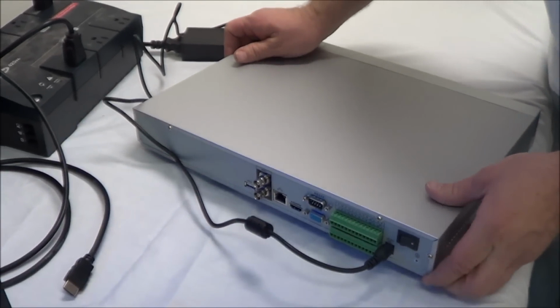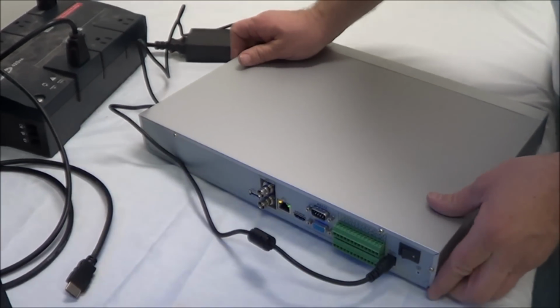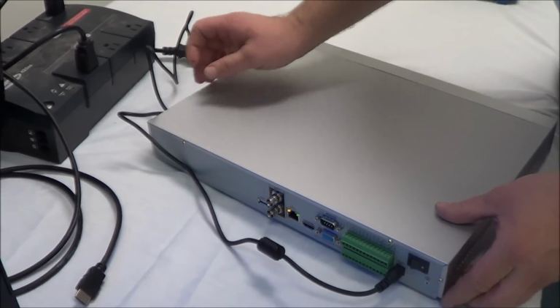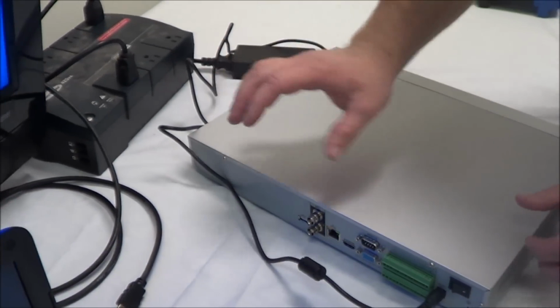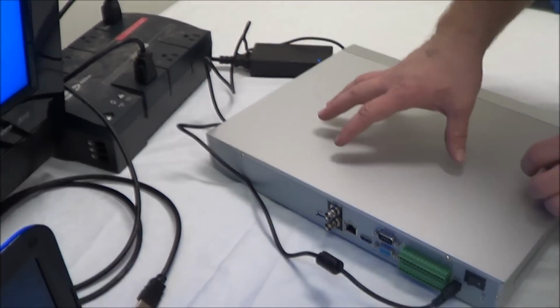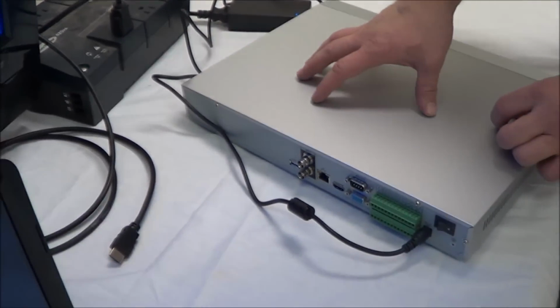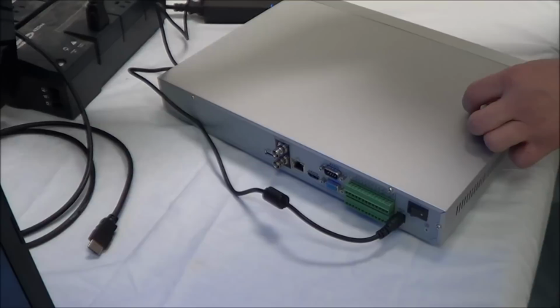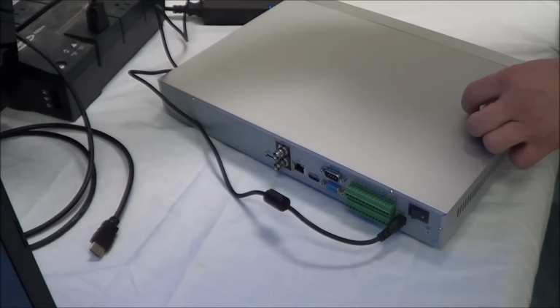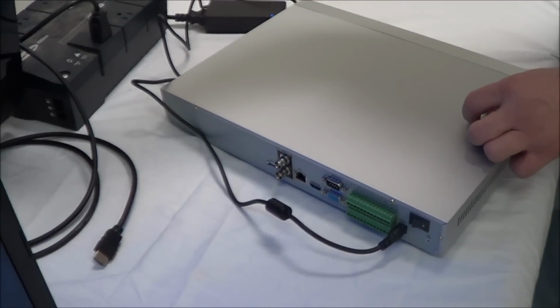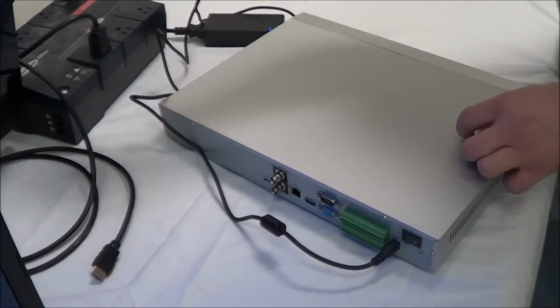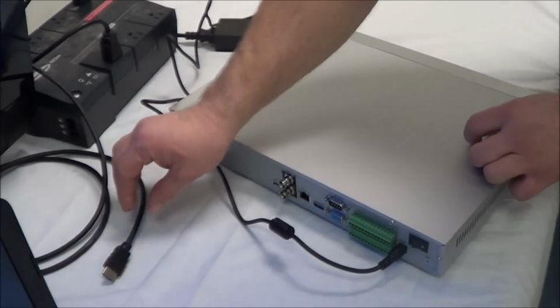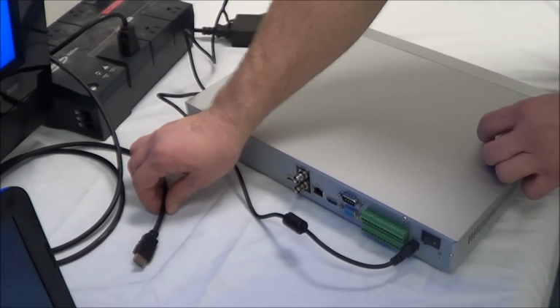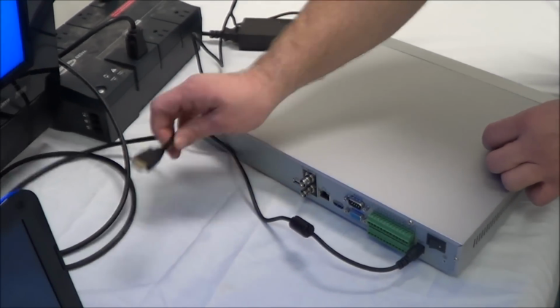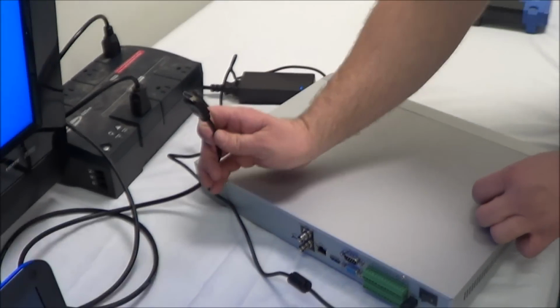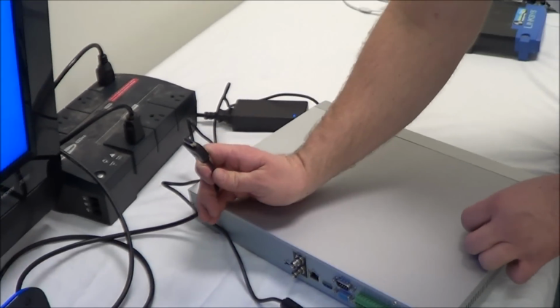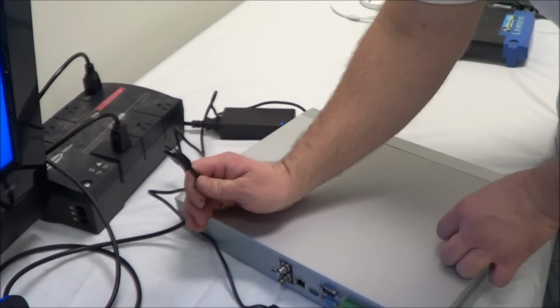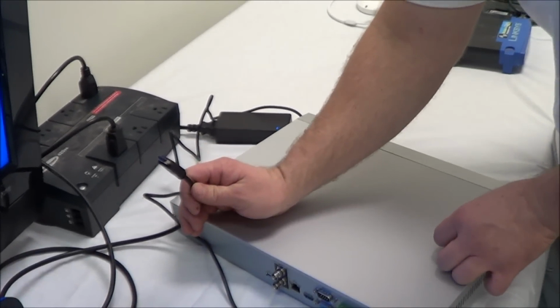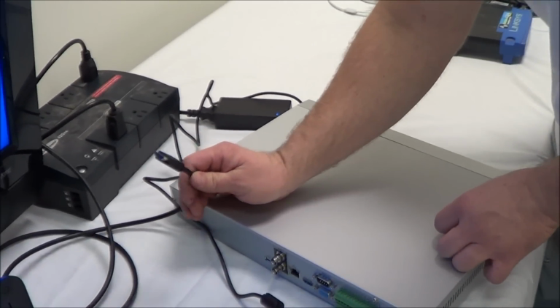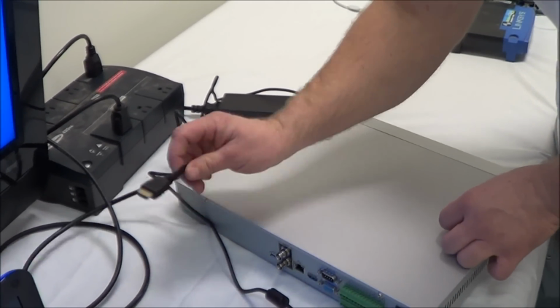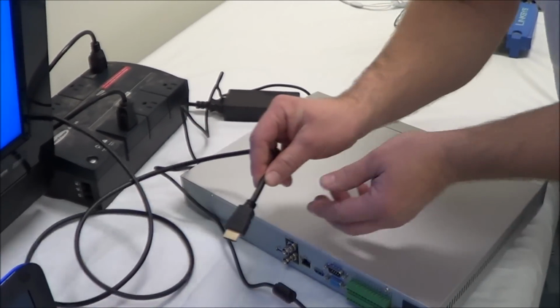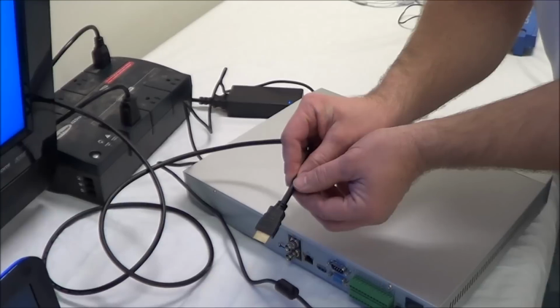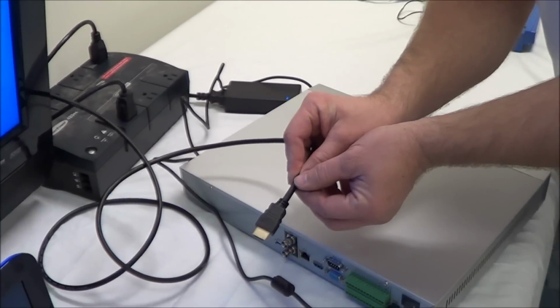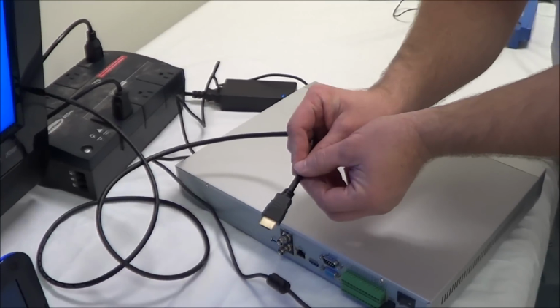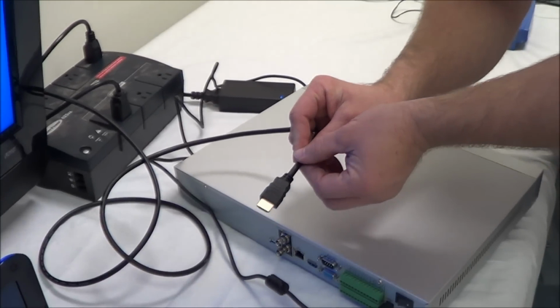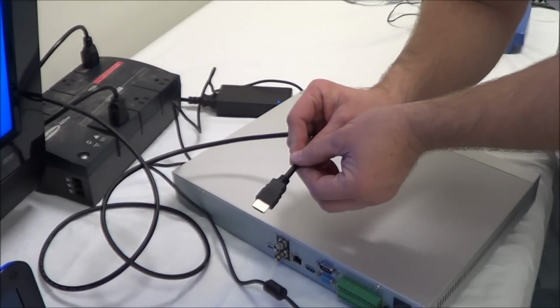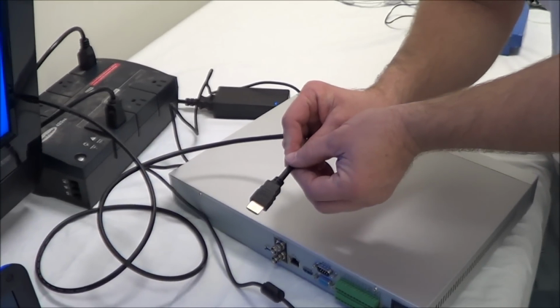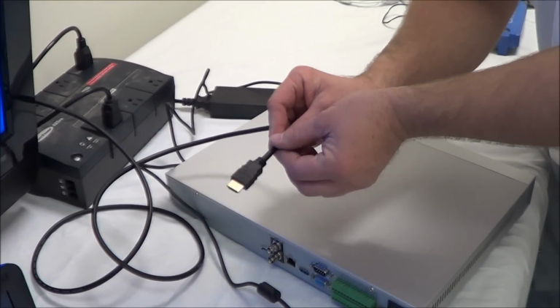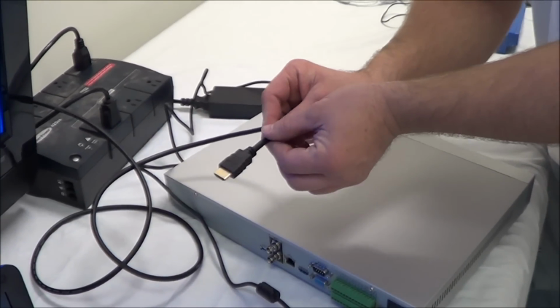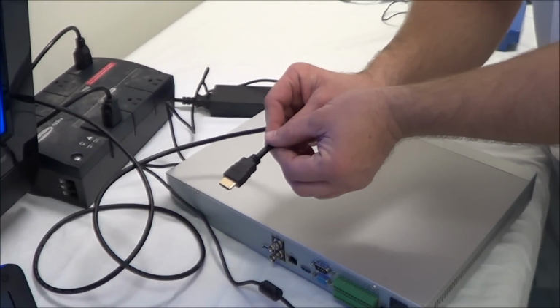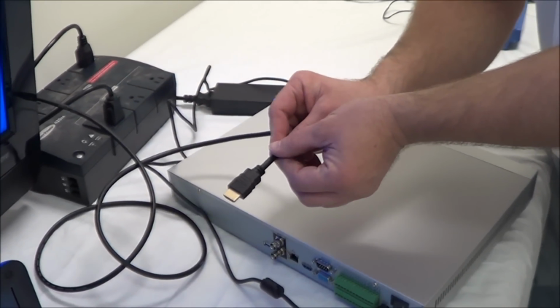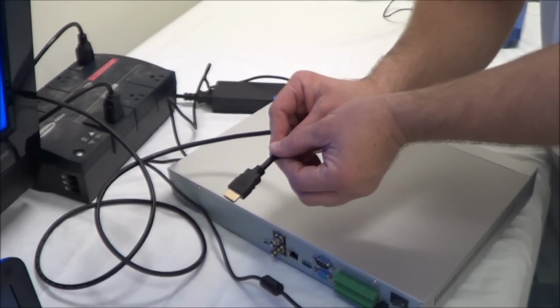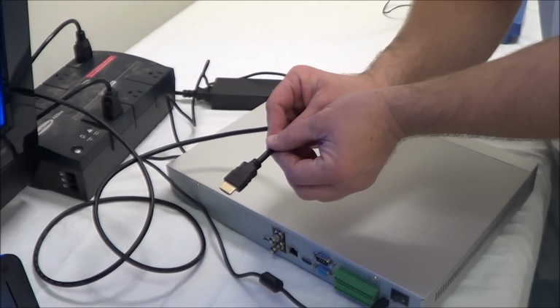The next thing we want to do is connect the NVR to the television. There are two ways you can do that with an IP system: you can use the HDMI cable or the VGA cable. For this, we're going to use the HDMI cable.